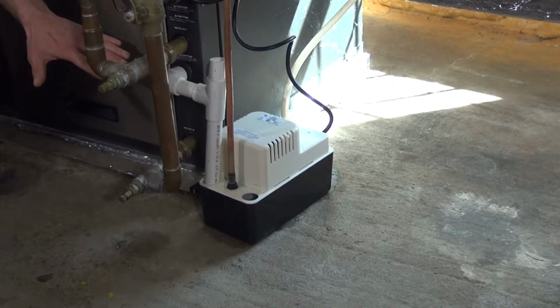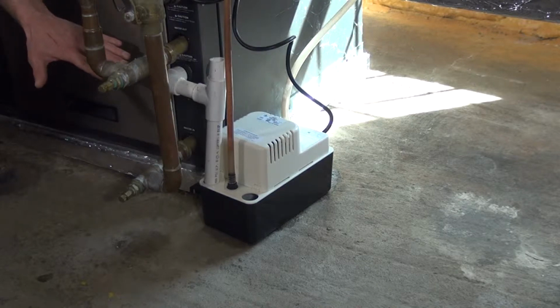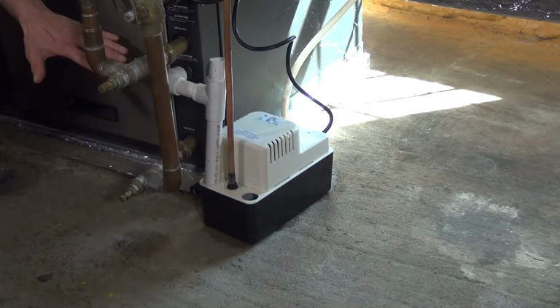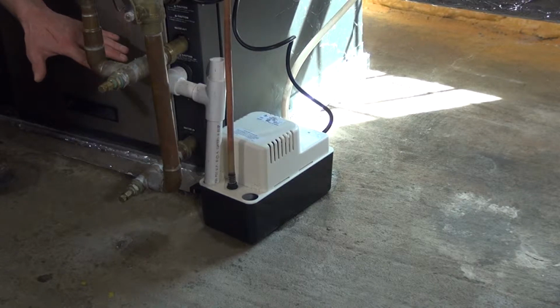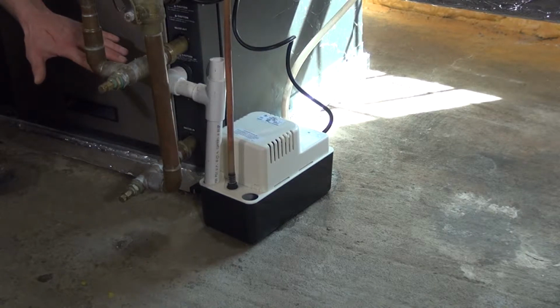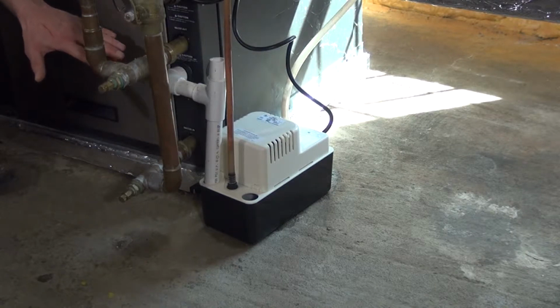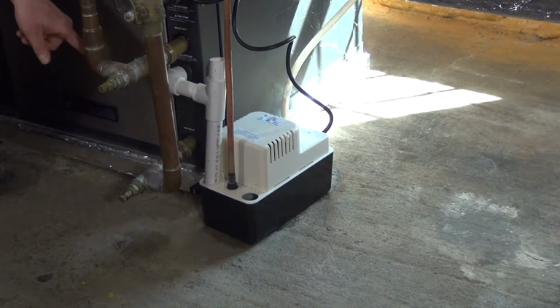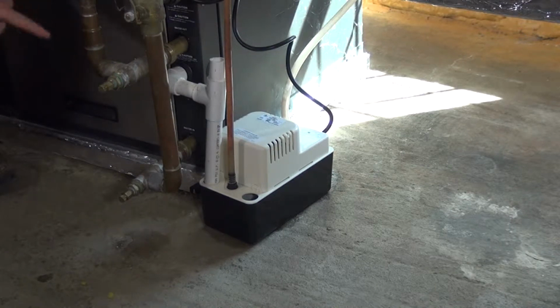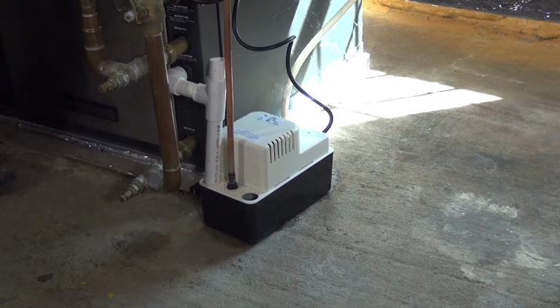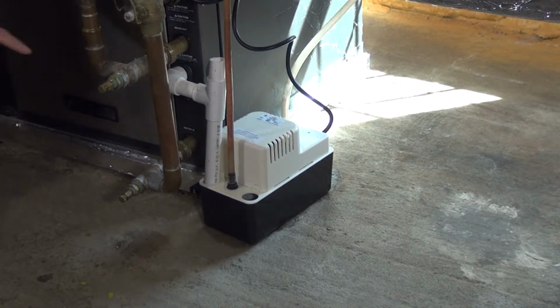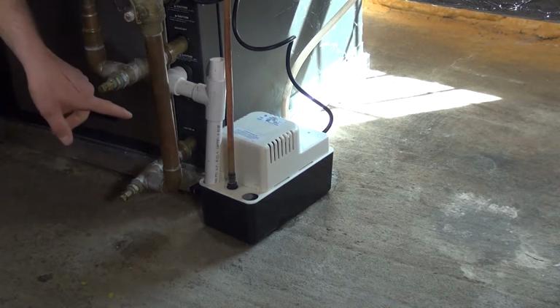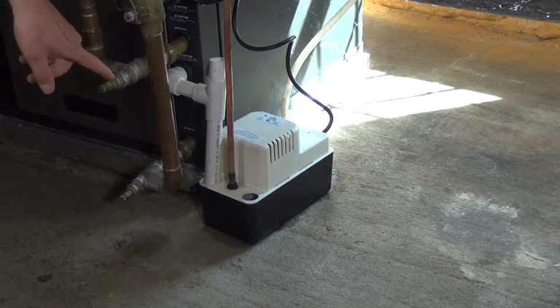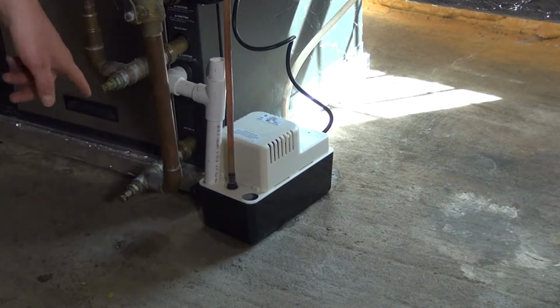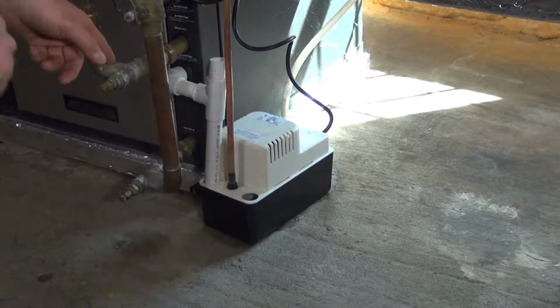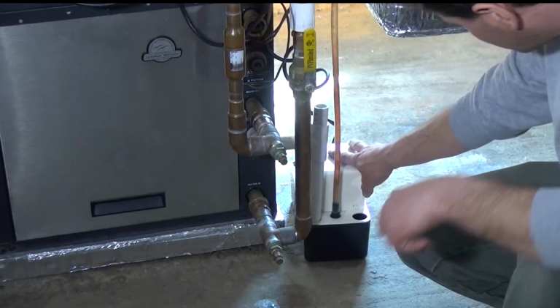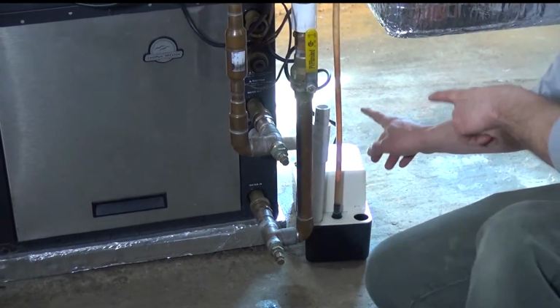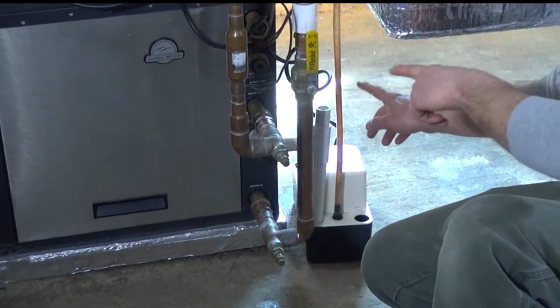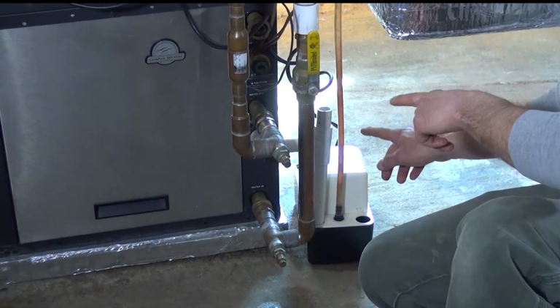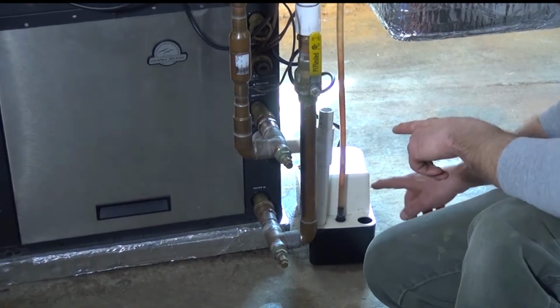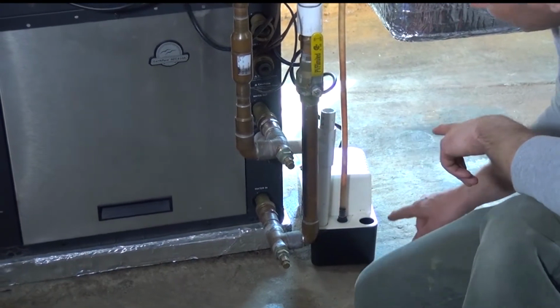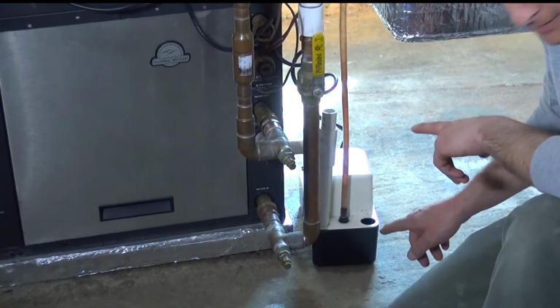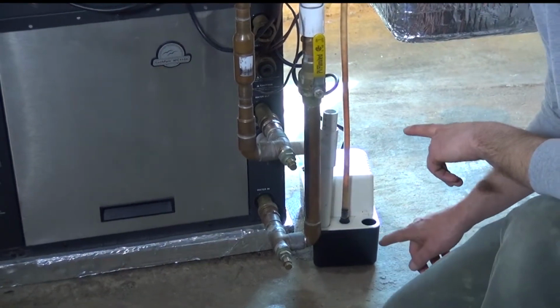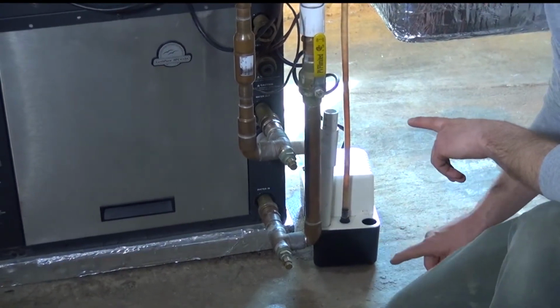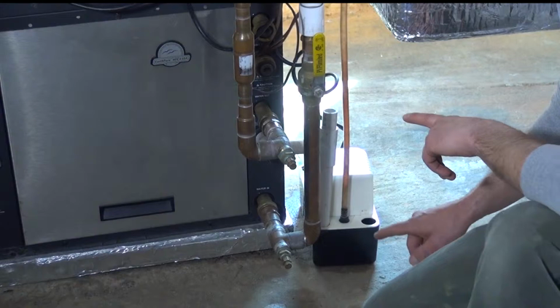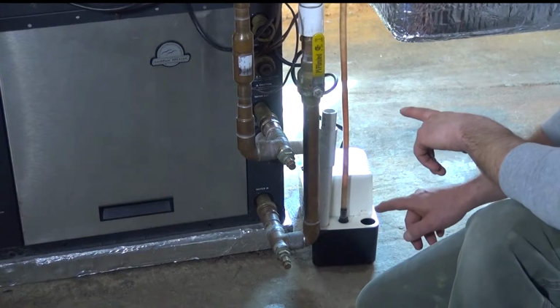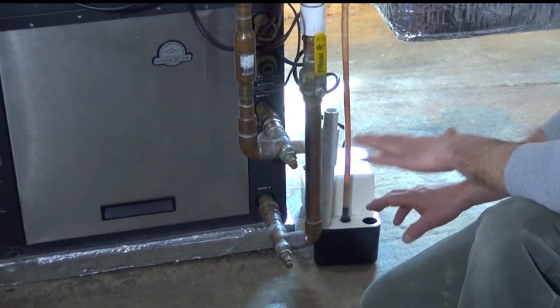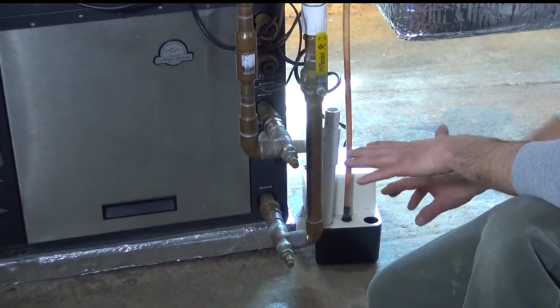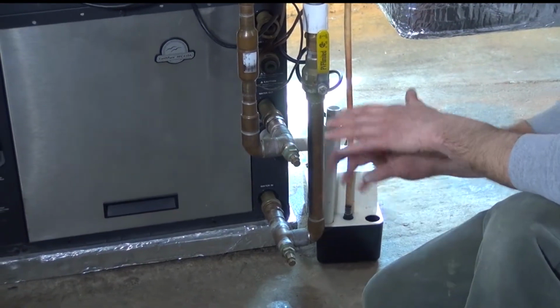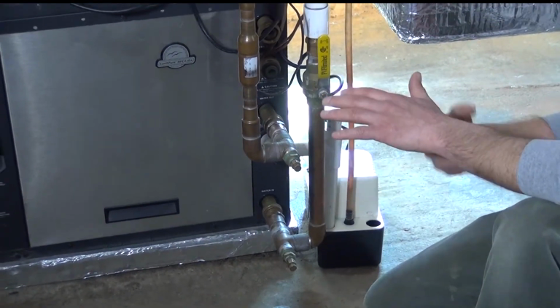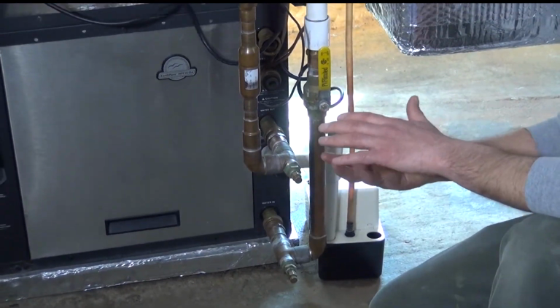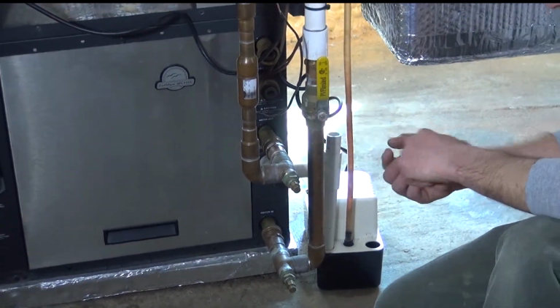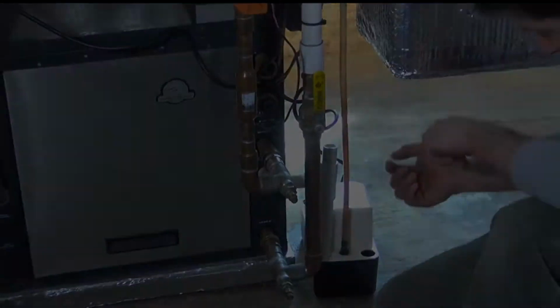The water goes into this pump right here — this is the condensate pump — and this also requires some maintenance. It needs to be cleaned. The tank needs to be dumped out, wiped out, and cleaned.